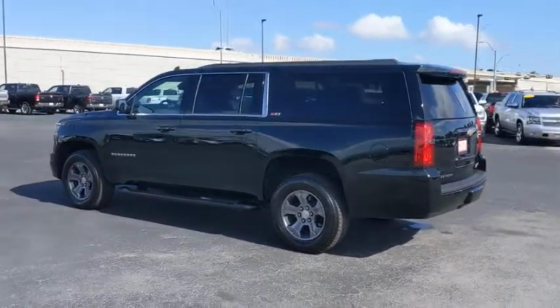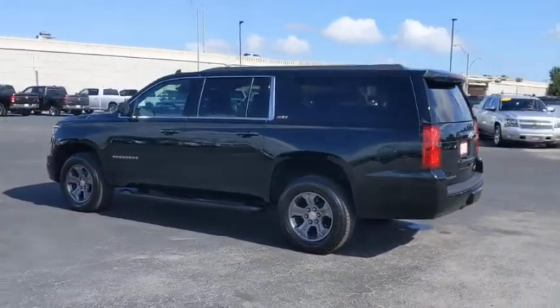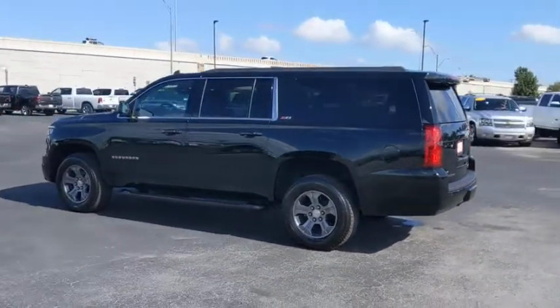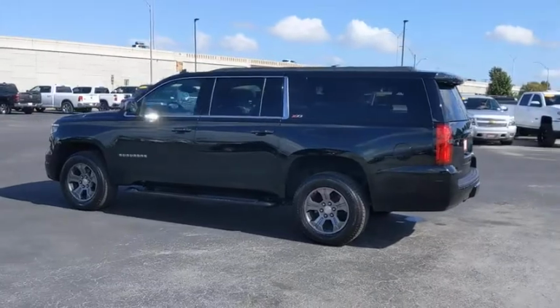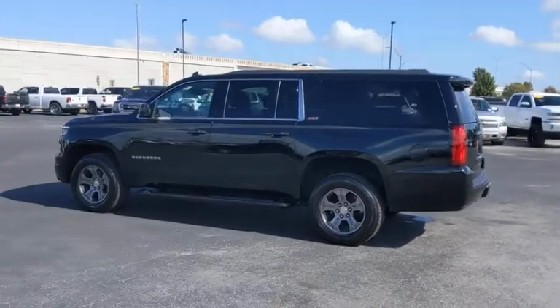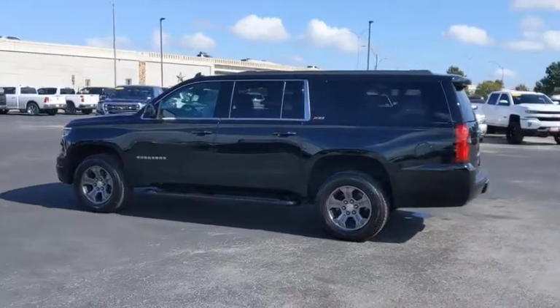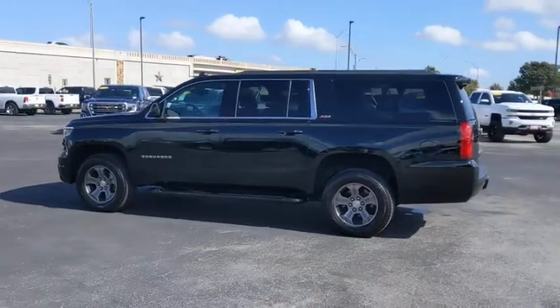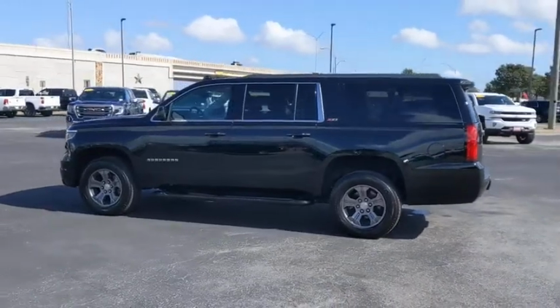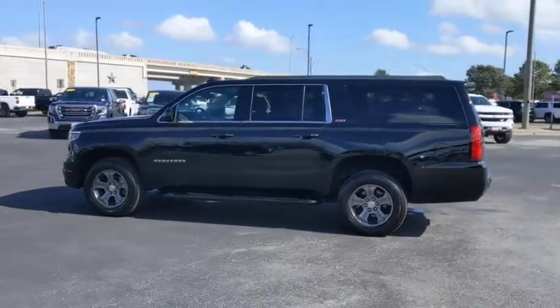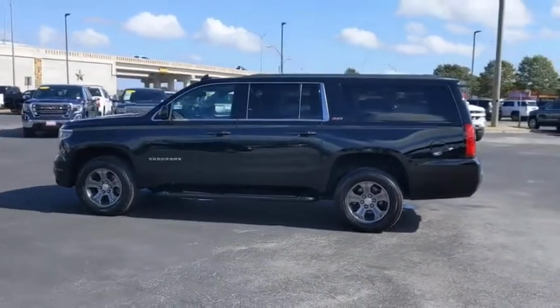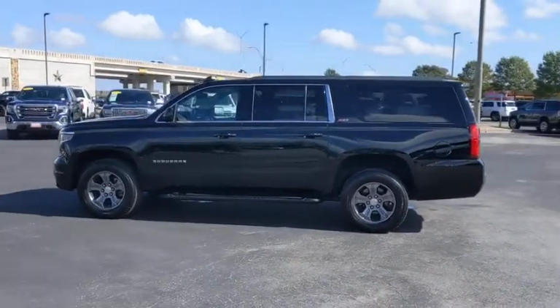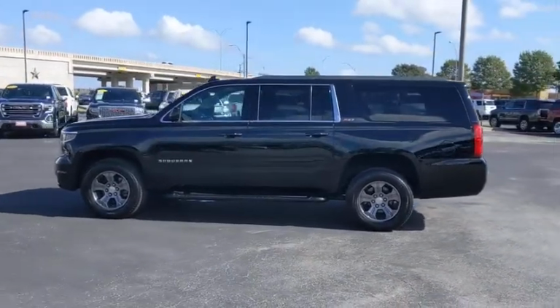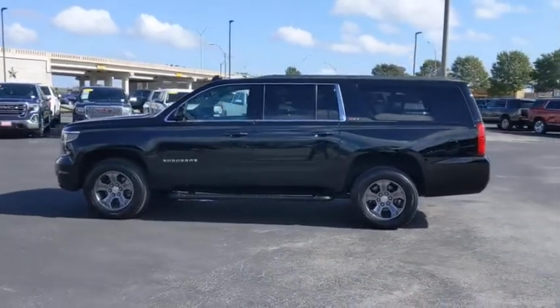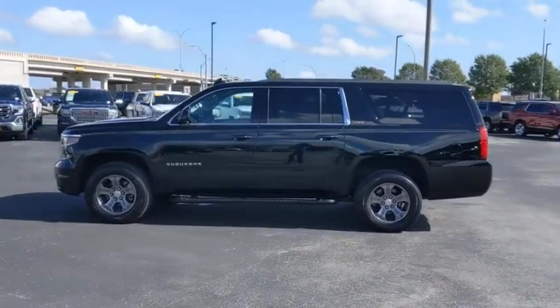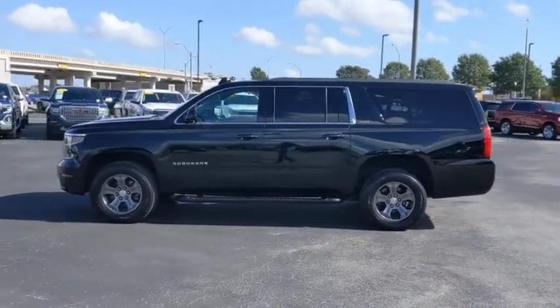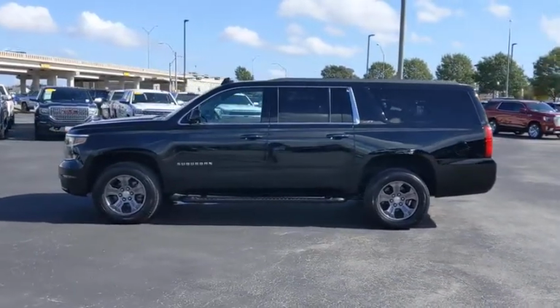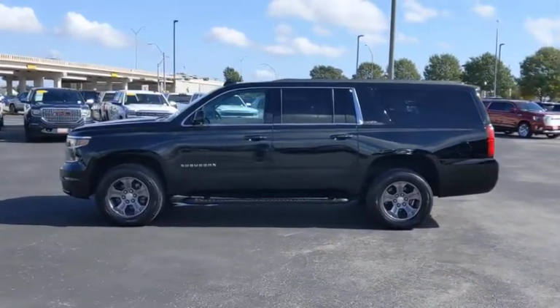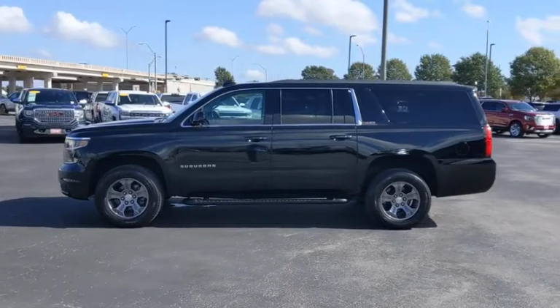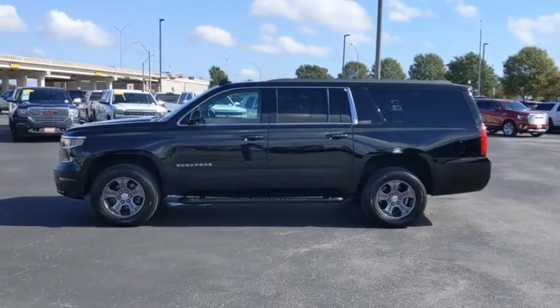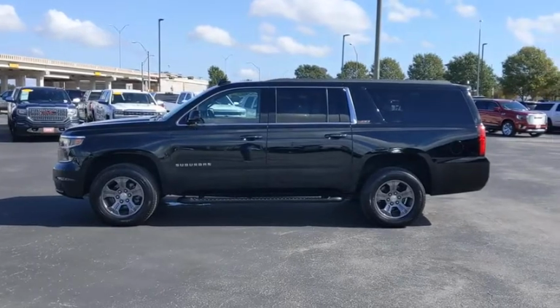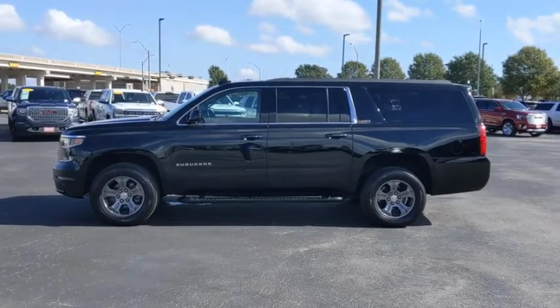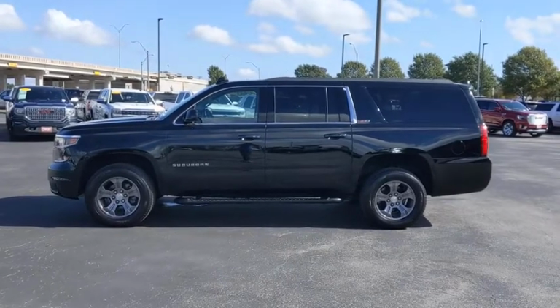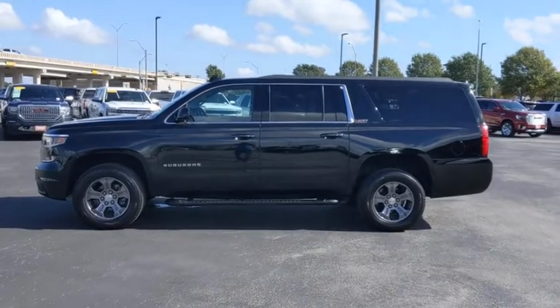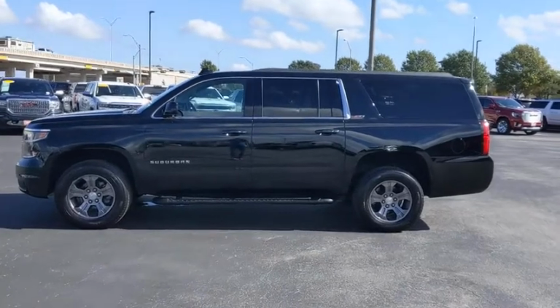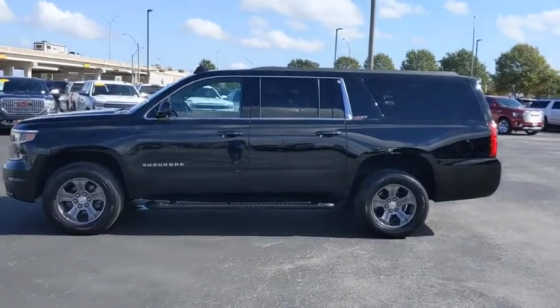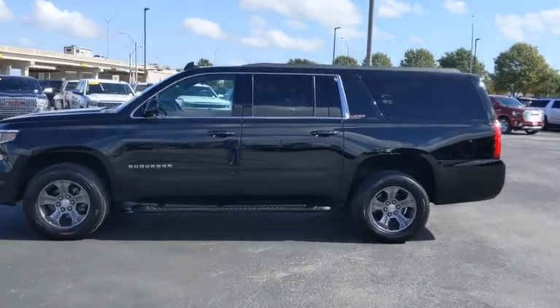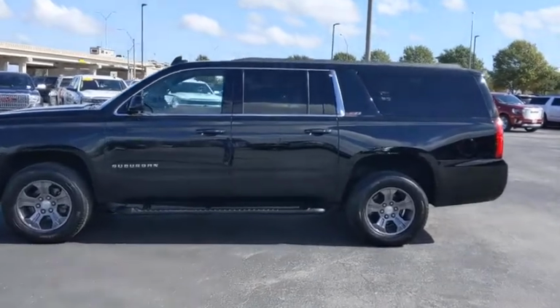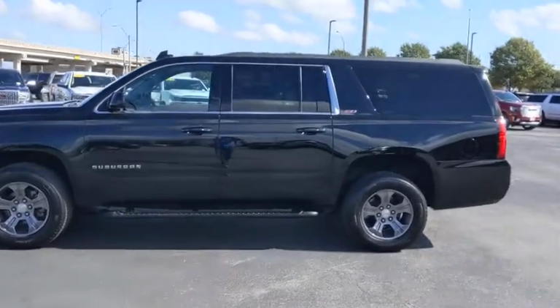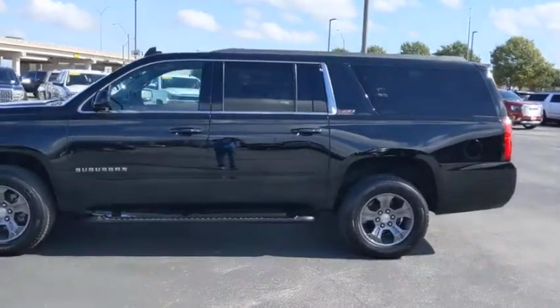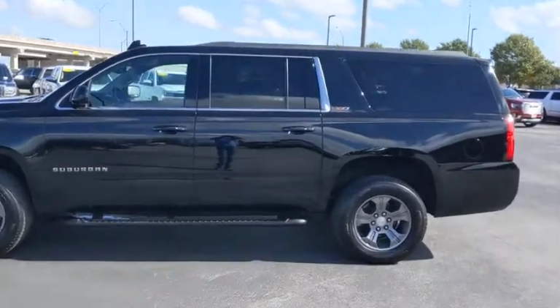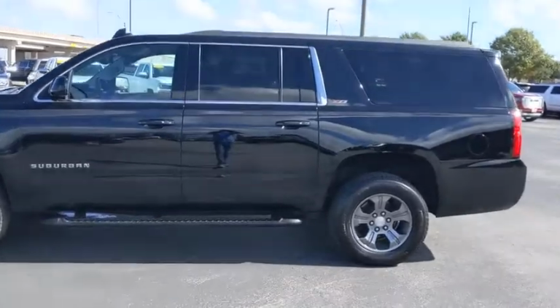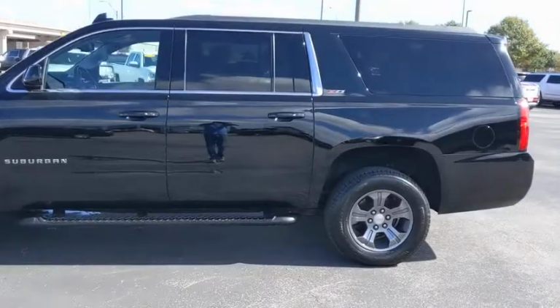Cruise control, aluminum wheels, floor mats, four-wheel drive, auto-dimming rear-view mirror, universal garage door opener, AM-FM stereo radio, rear defrost, premium sound system.